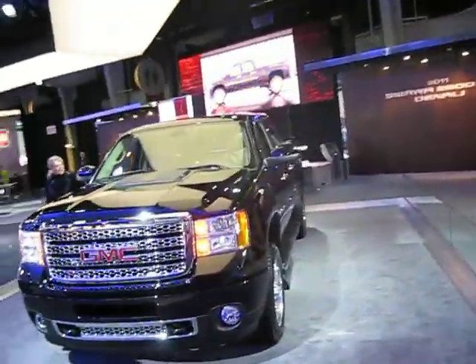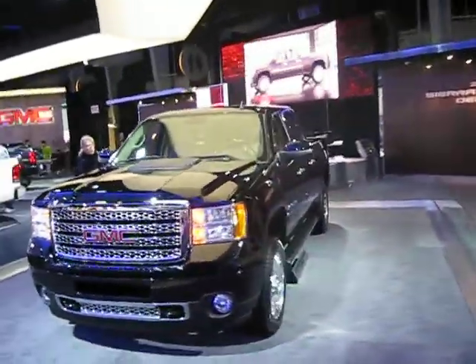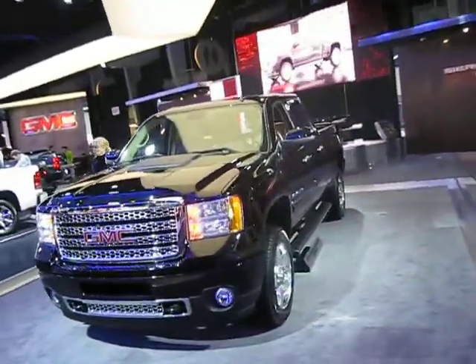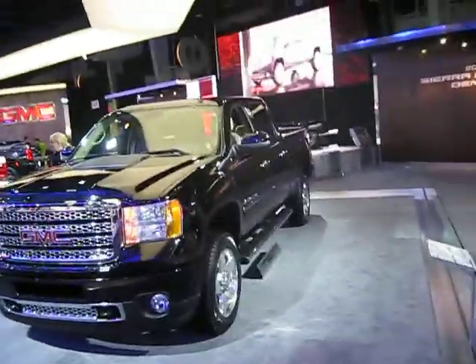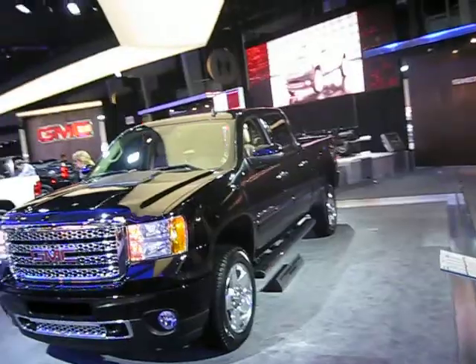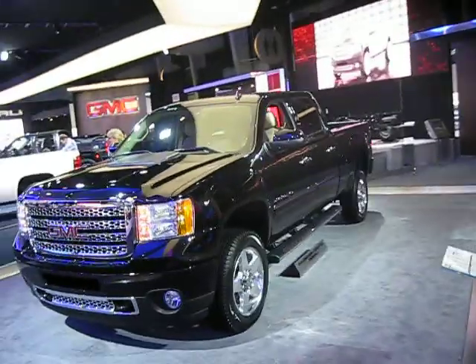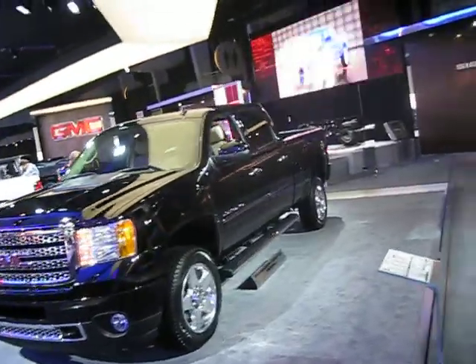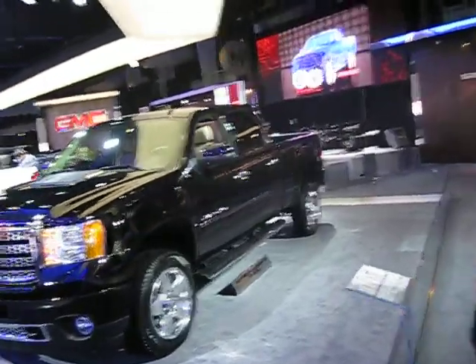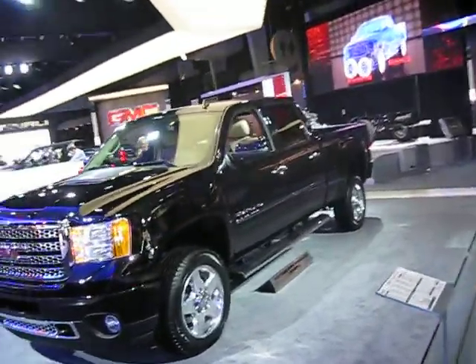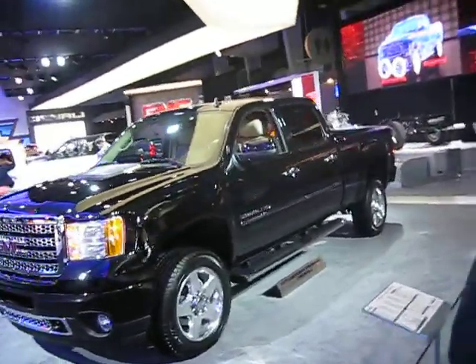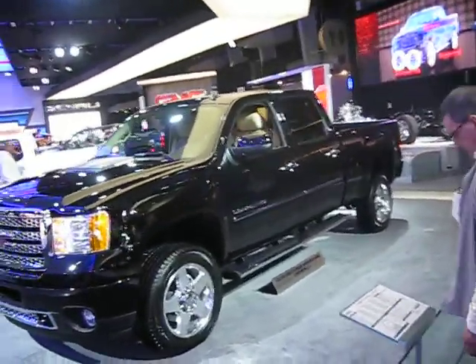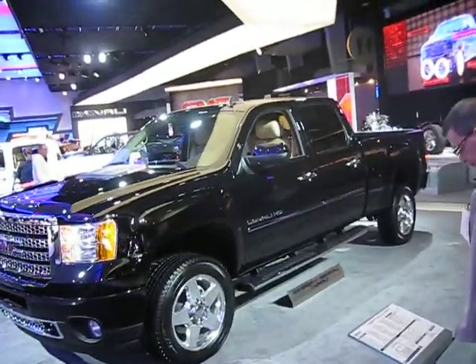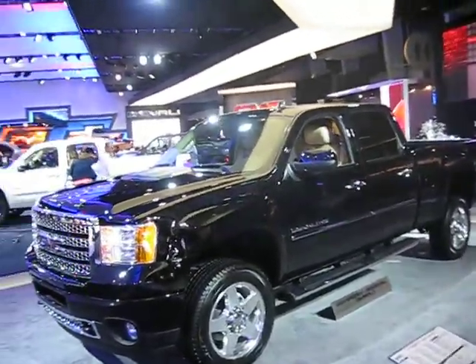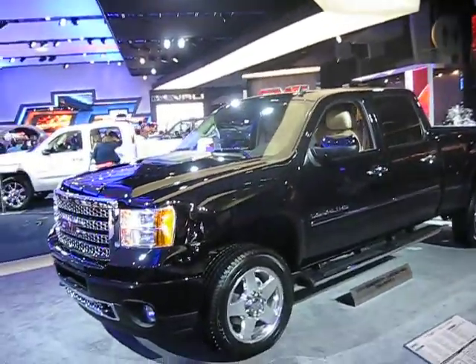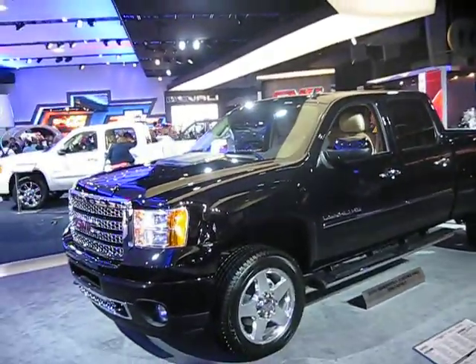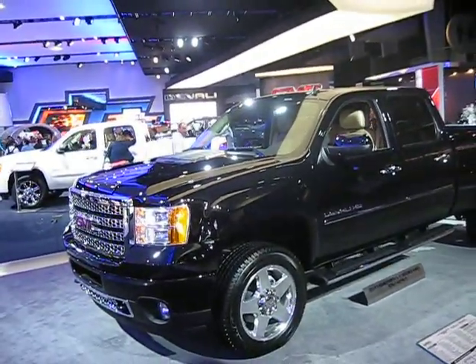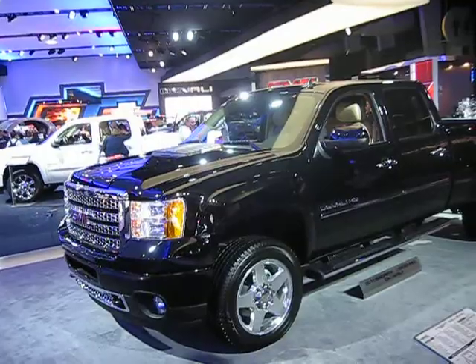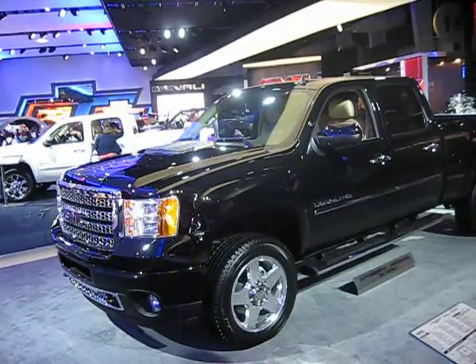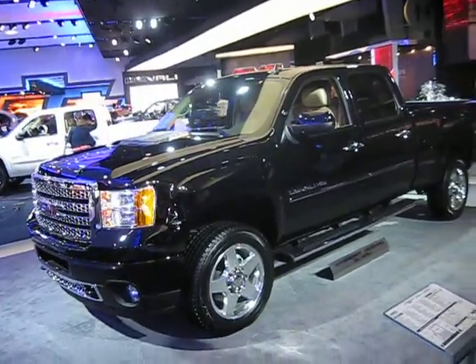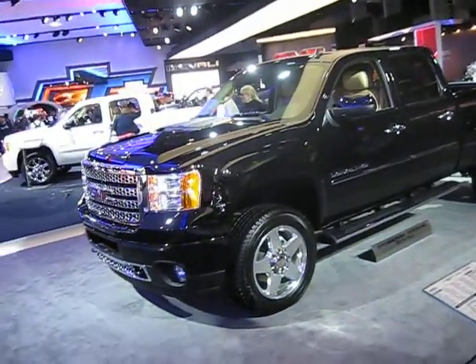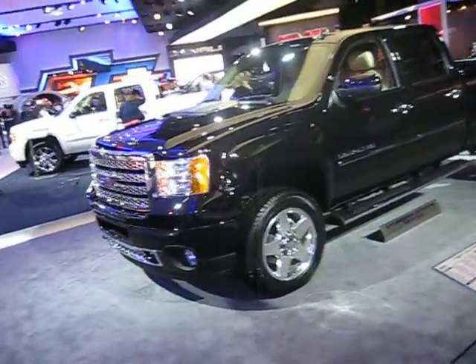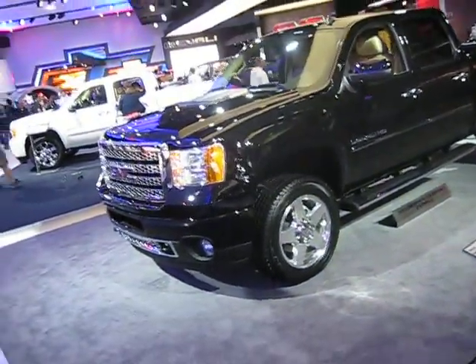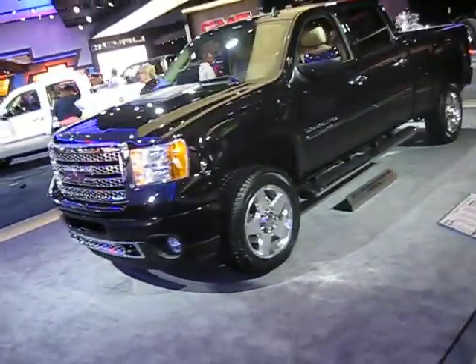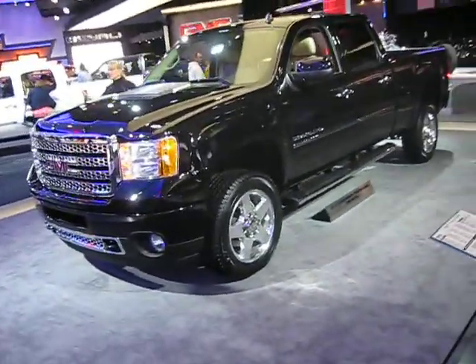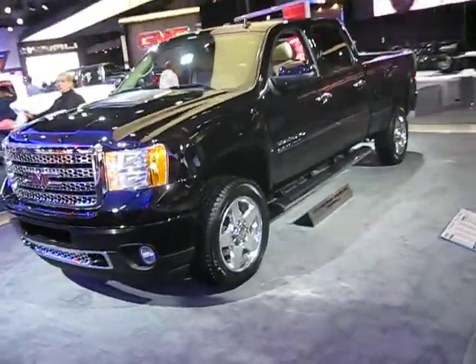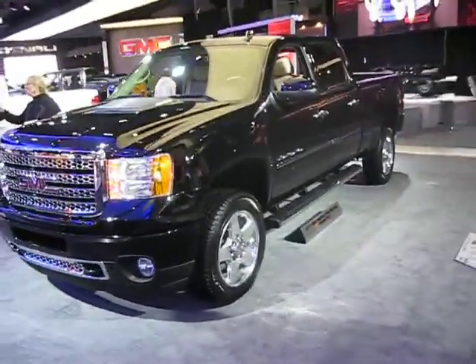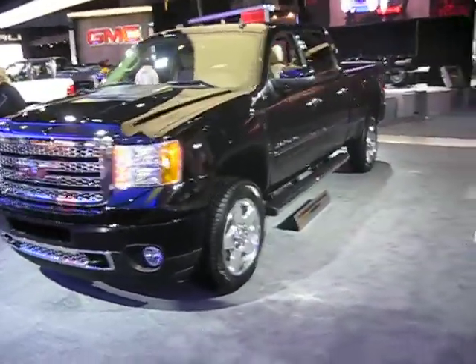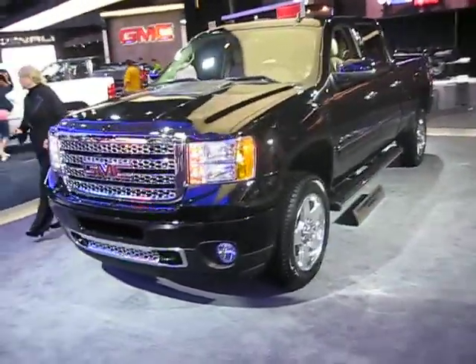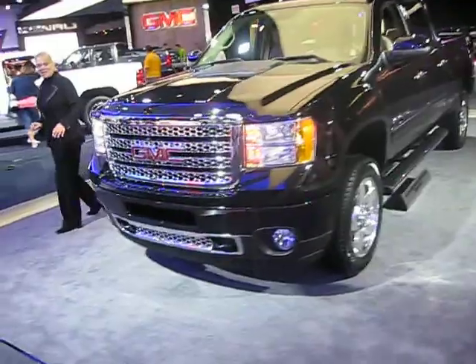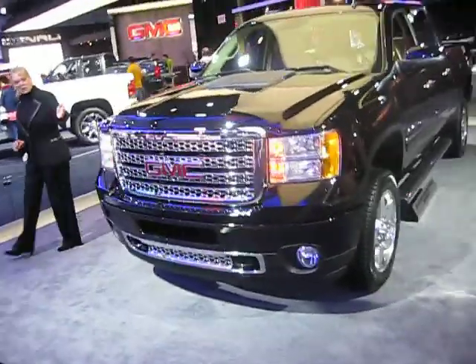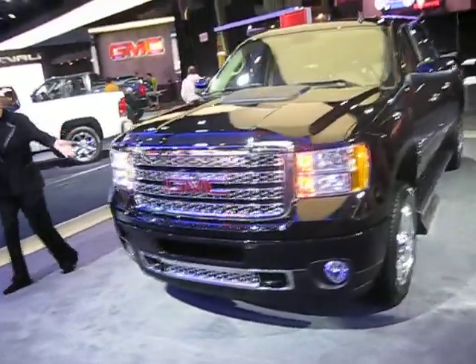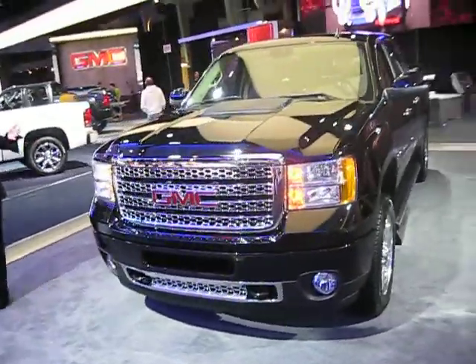Either way, you'll get the crew-cab body style. A standard 6'6" box comes on the three-quarter ton, and a 6'6" or an eight-foot box on the one-ton single rear-wheel or dually.